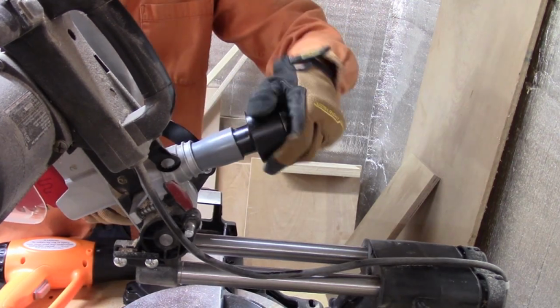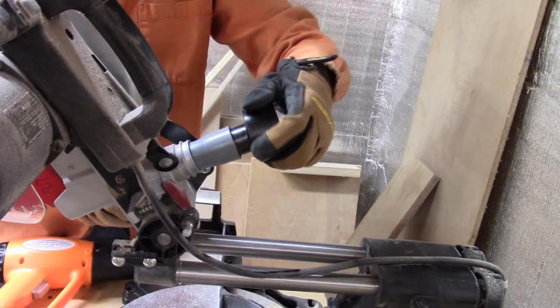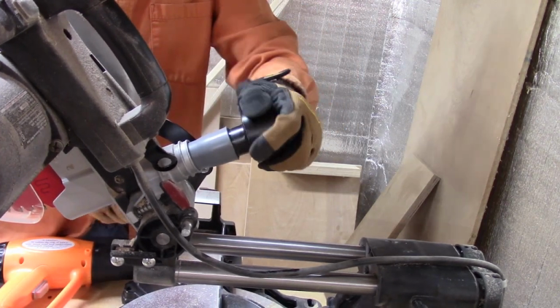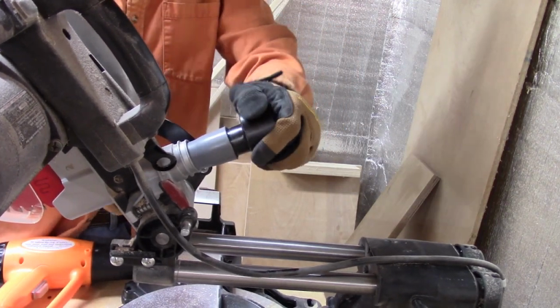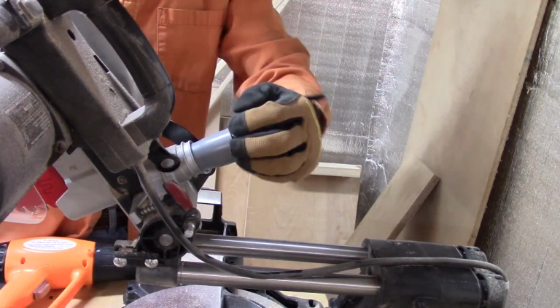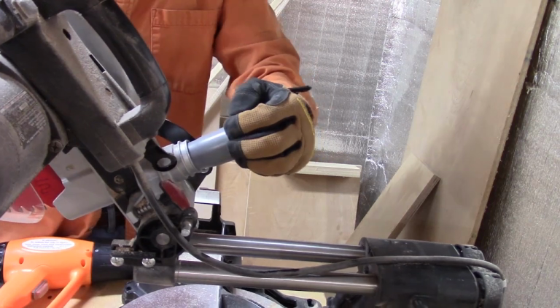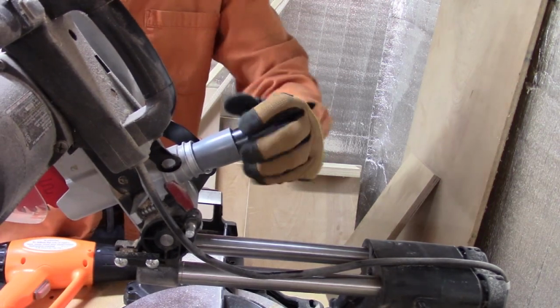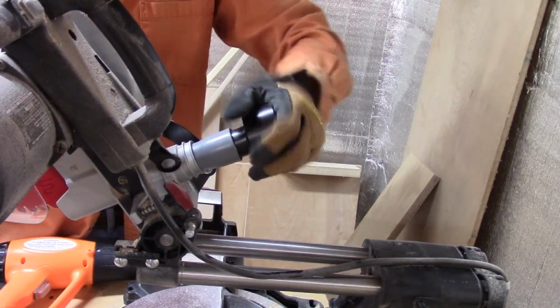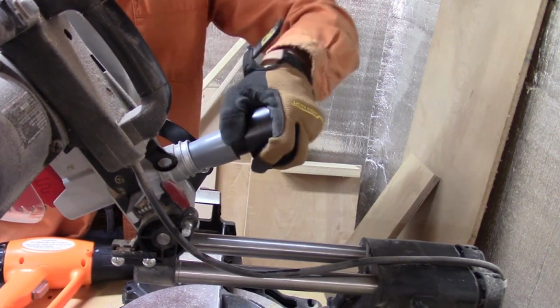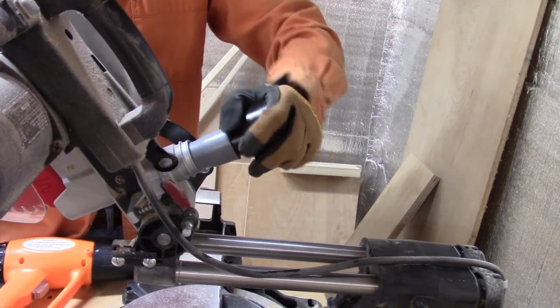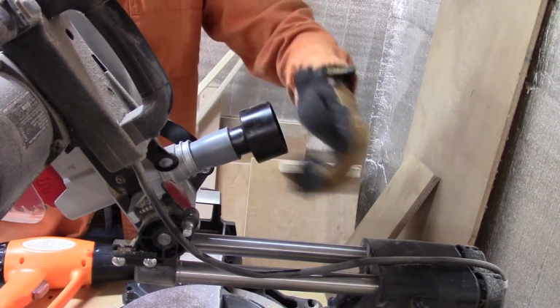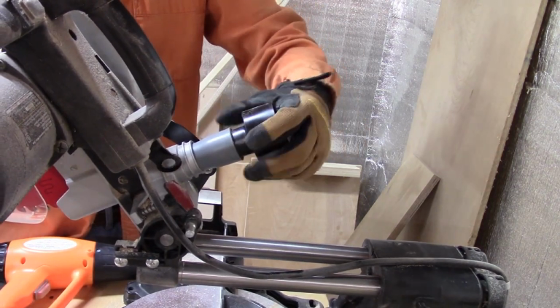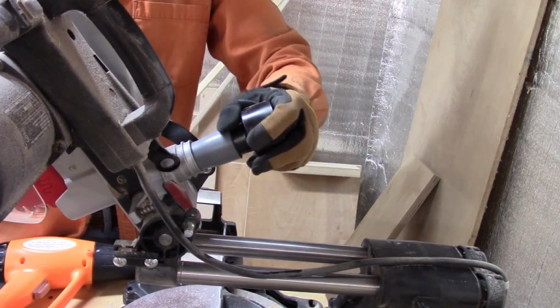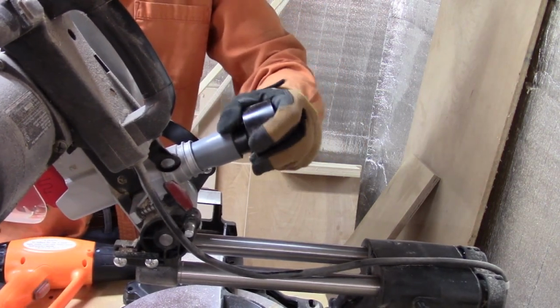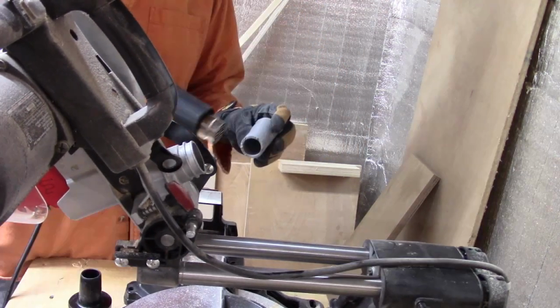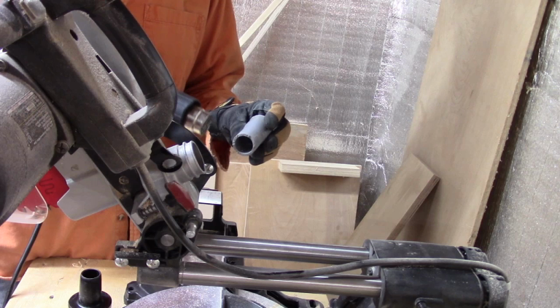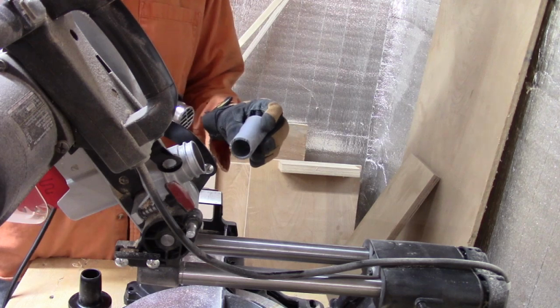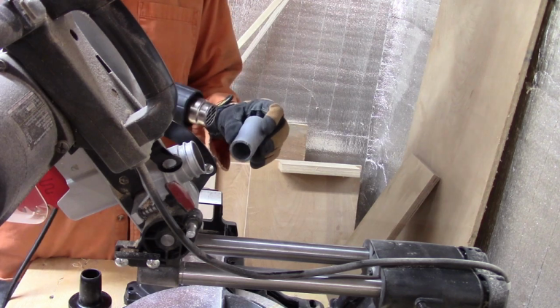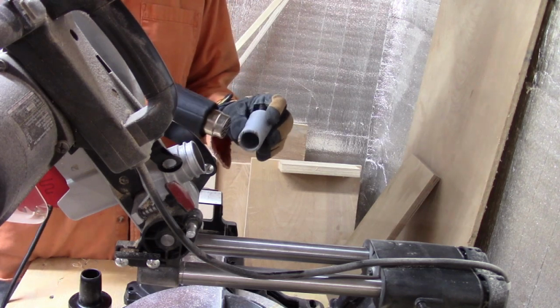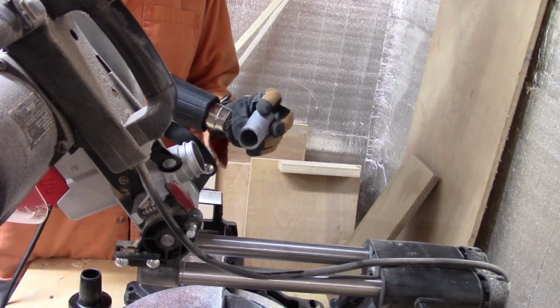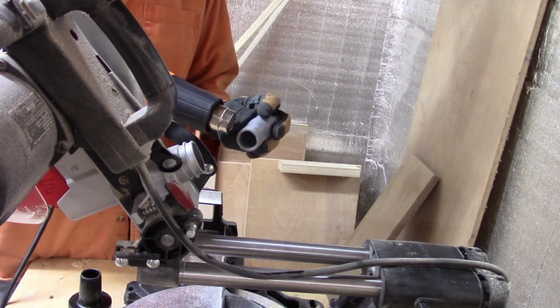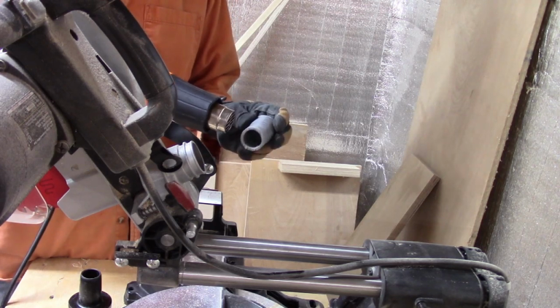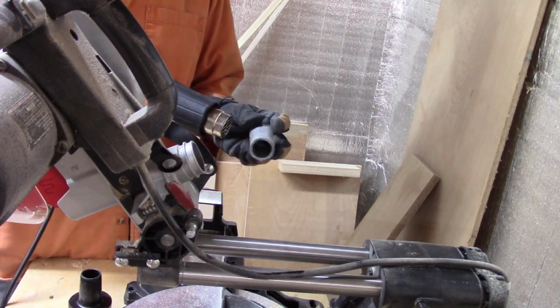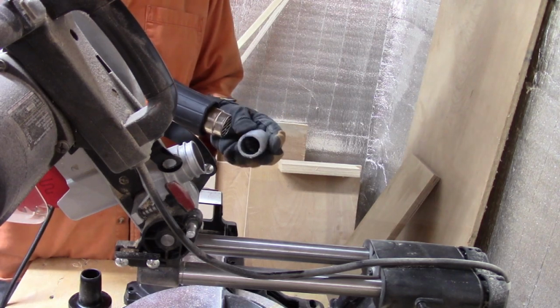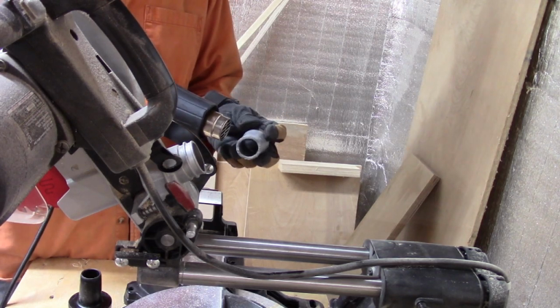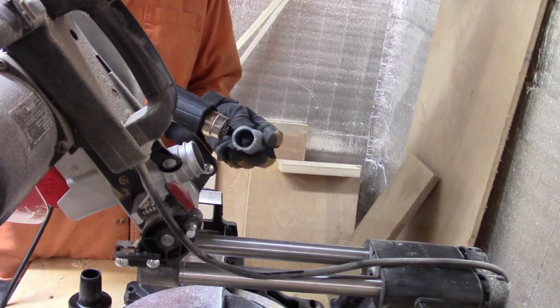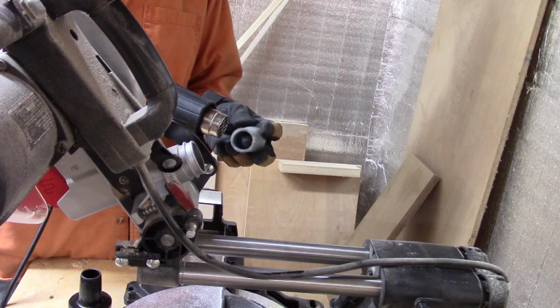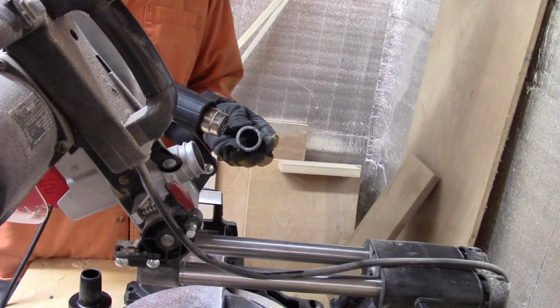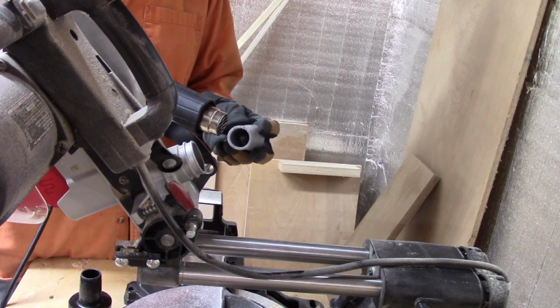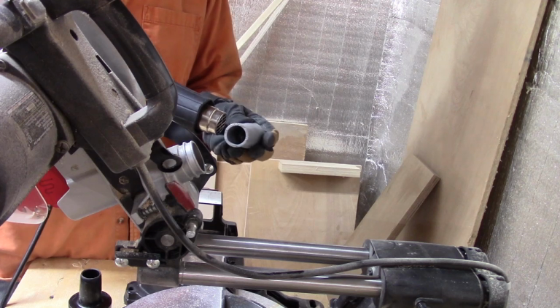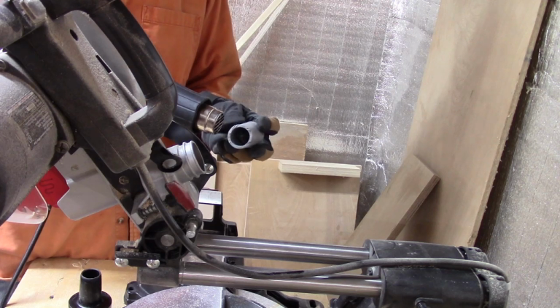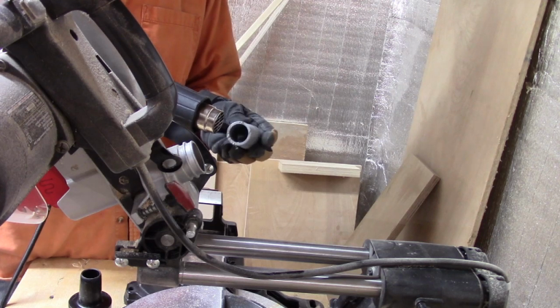The slightly more difficult part is where you're trying to fit it inside of another fitting and it needs to be larger. For this you can just get a dowel, or in this case I use my glove finger, and expand it a little bit.